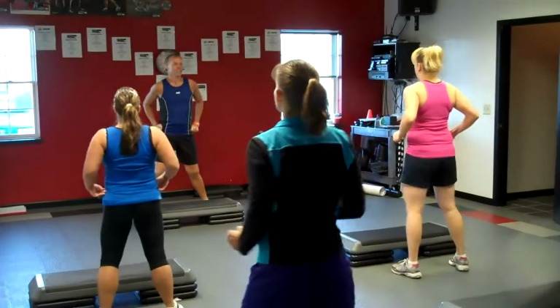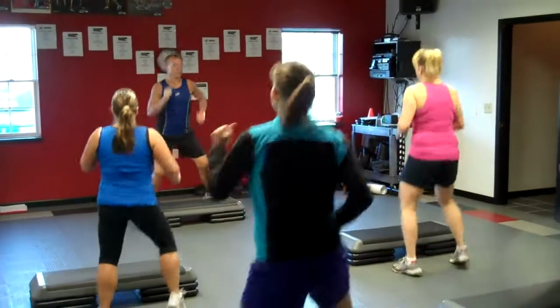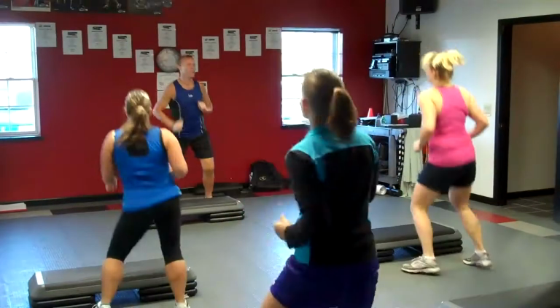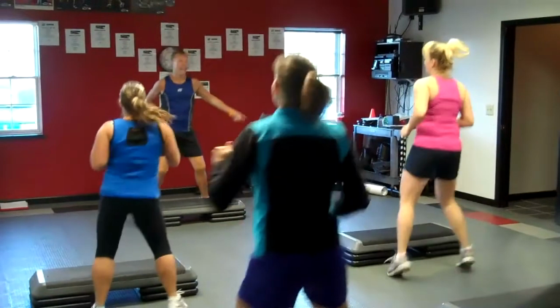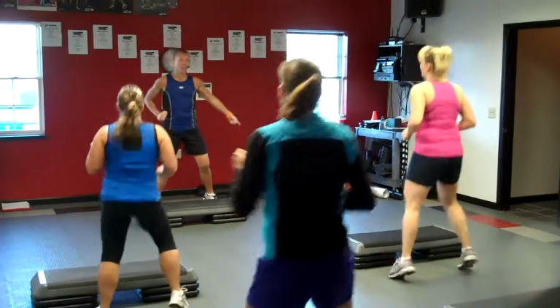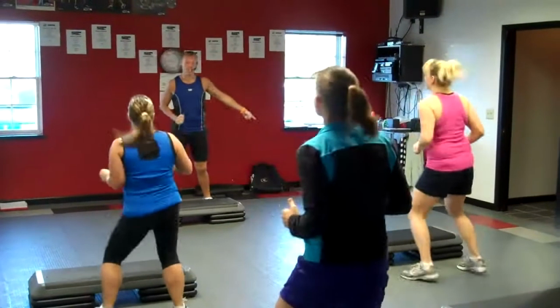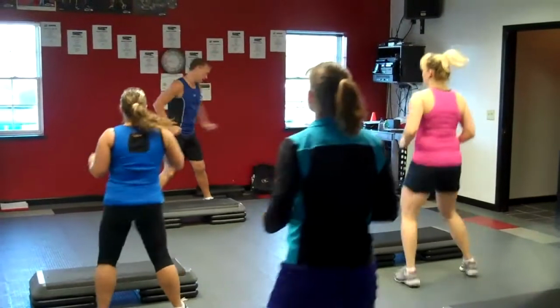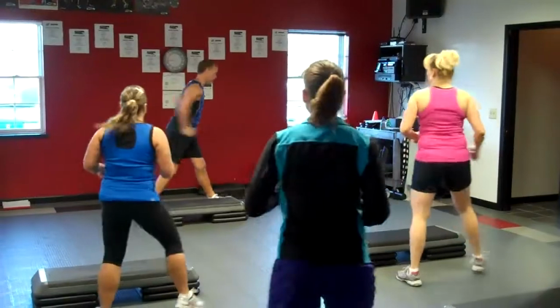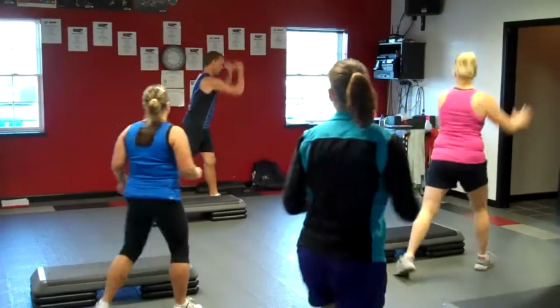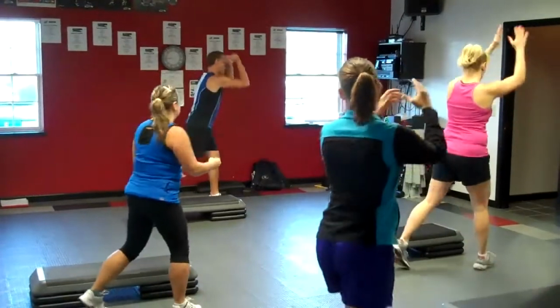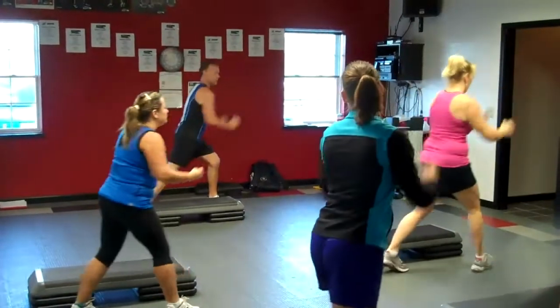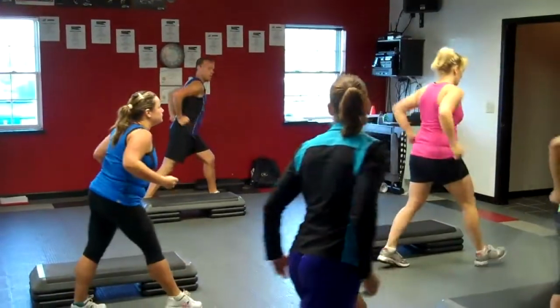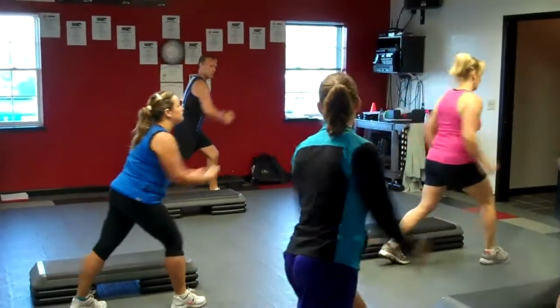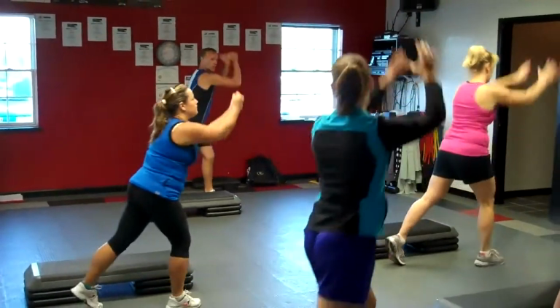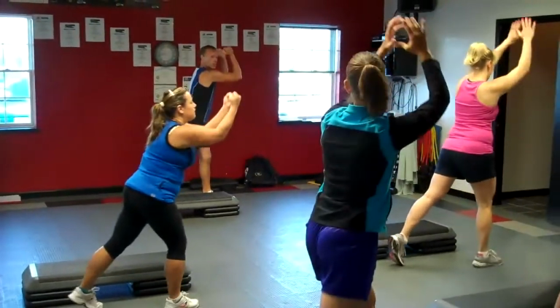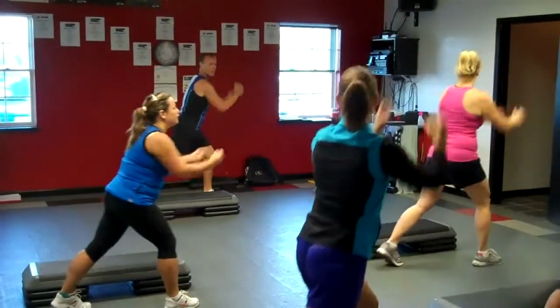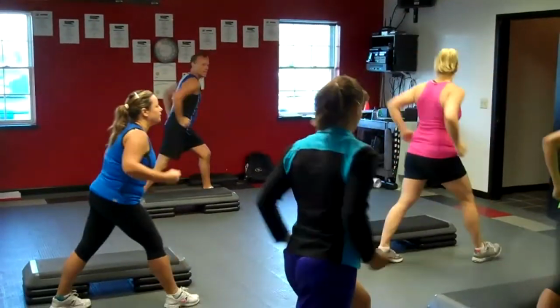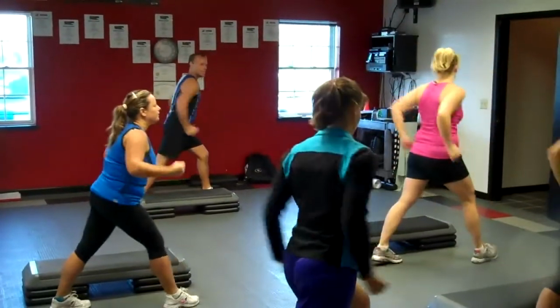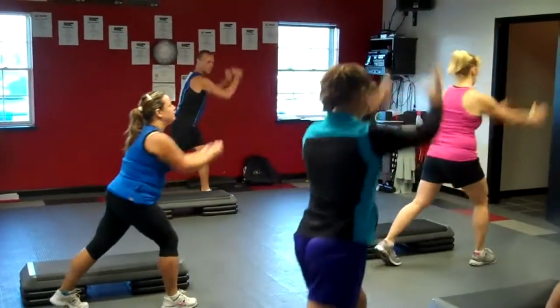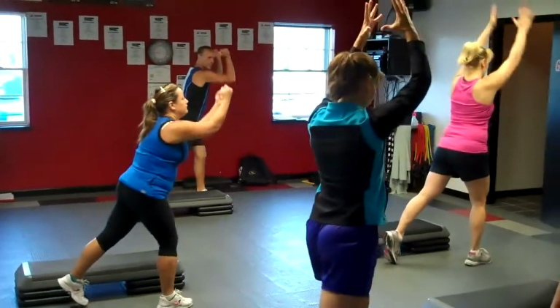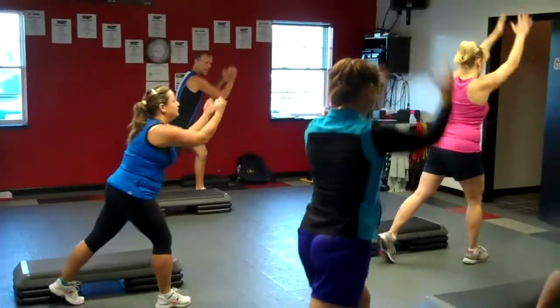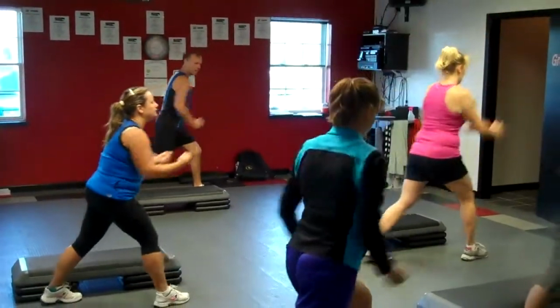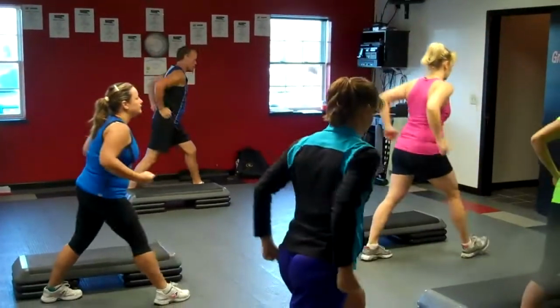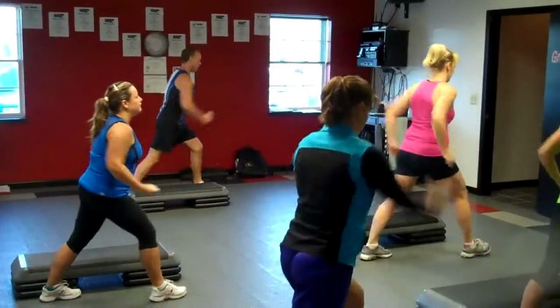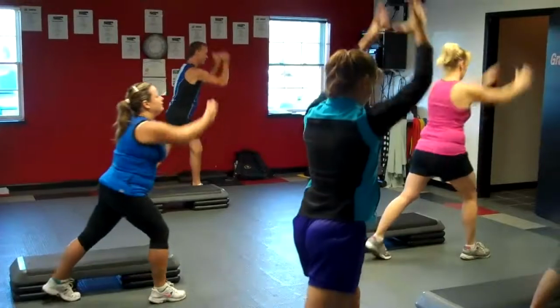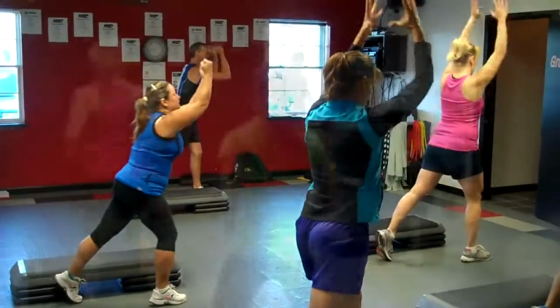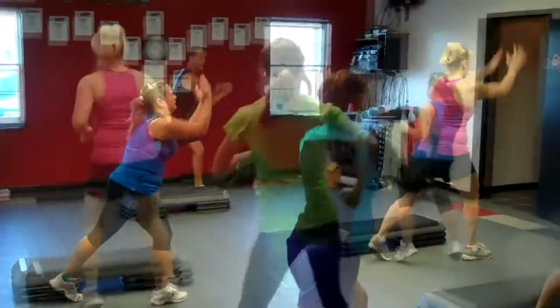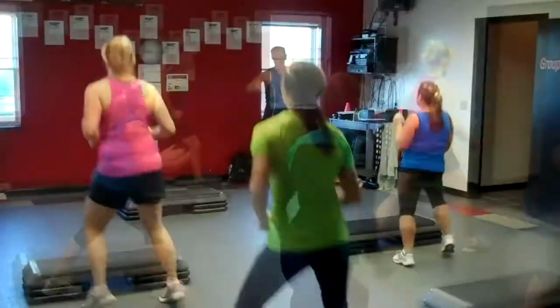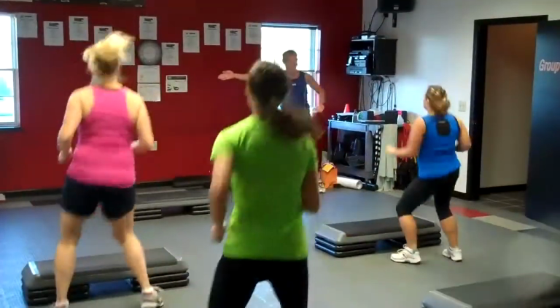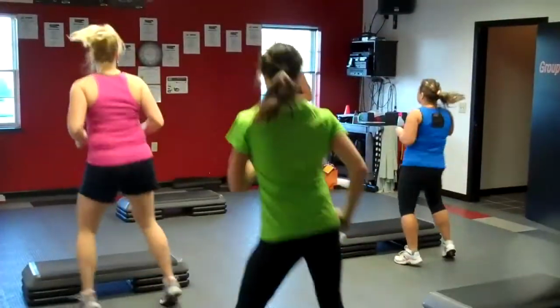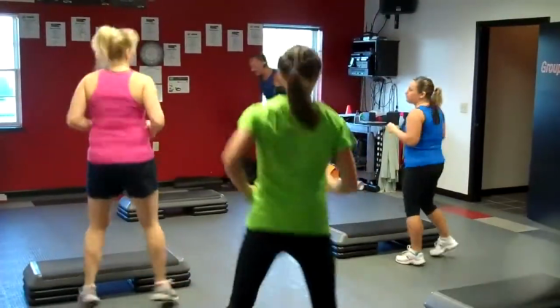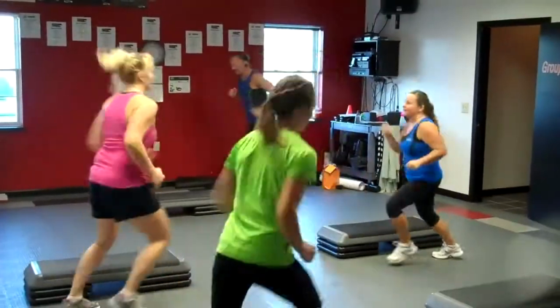Good move, calf stretch right here. So we push through the toes, squeeze the calf muscle, down, take it back, let's go.